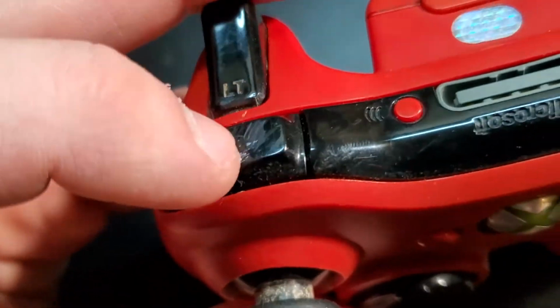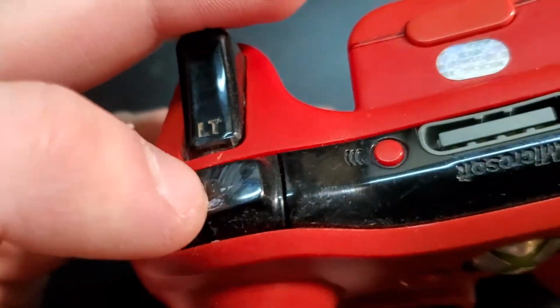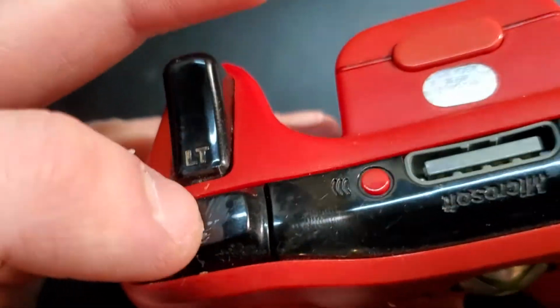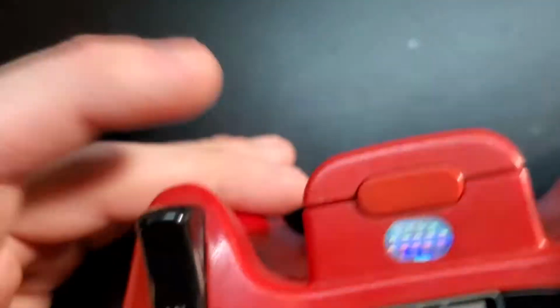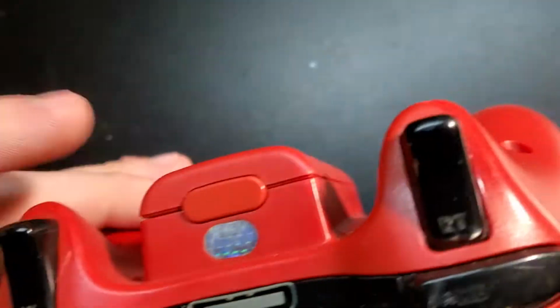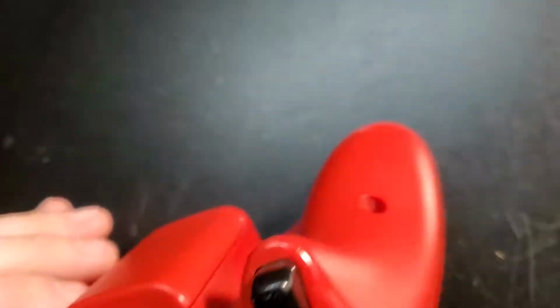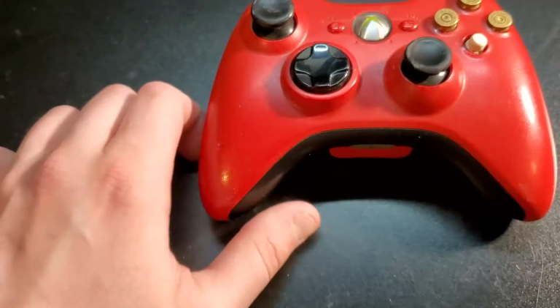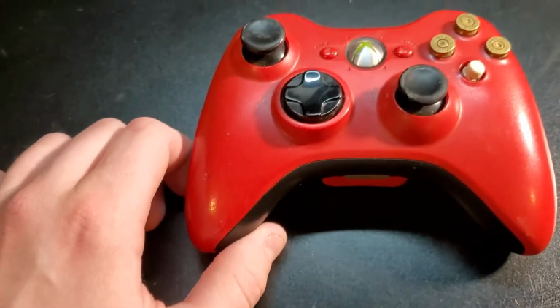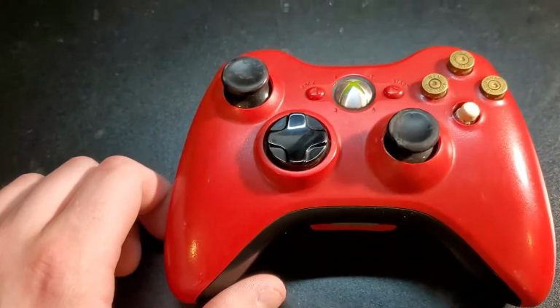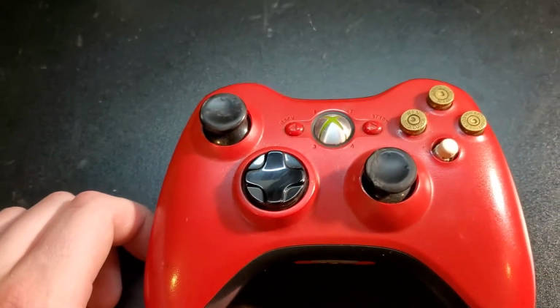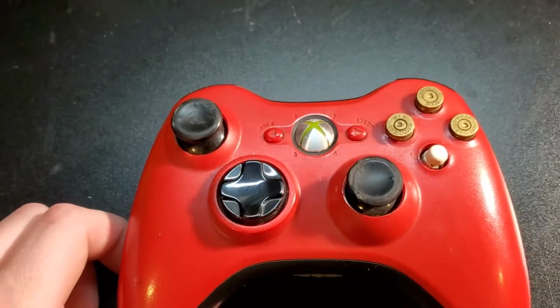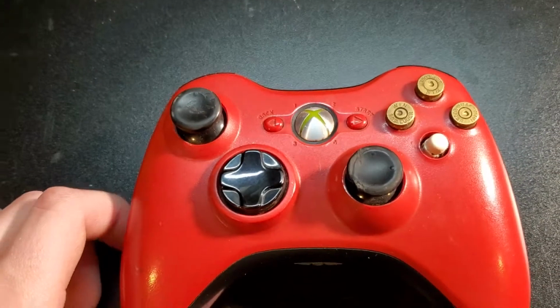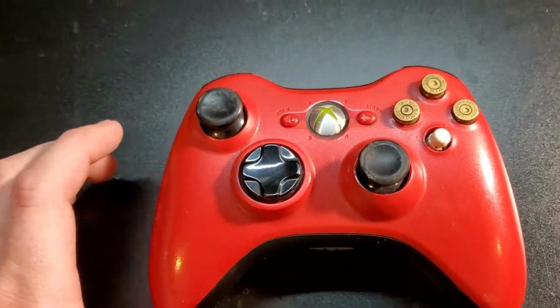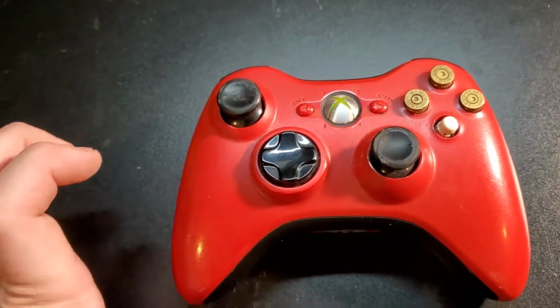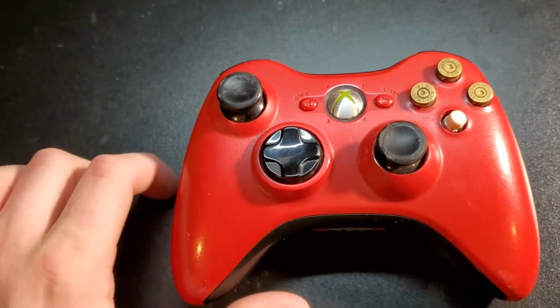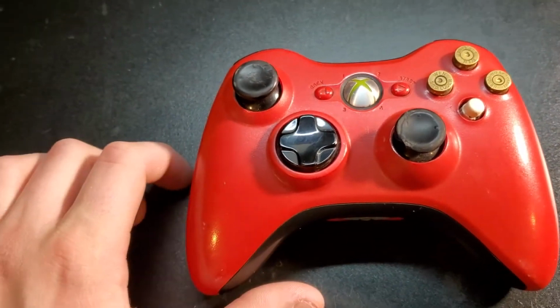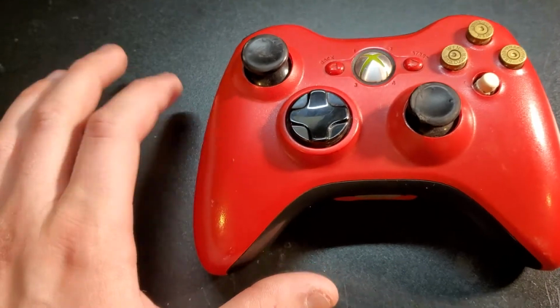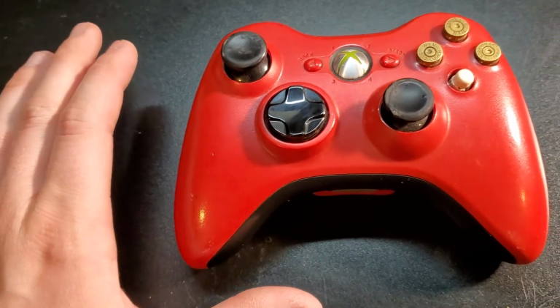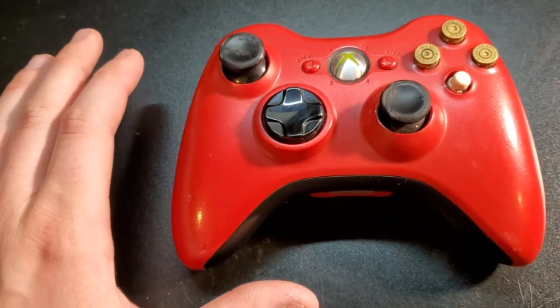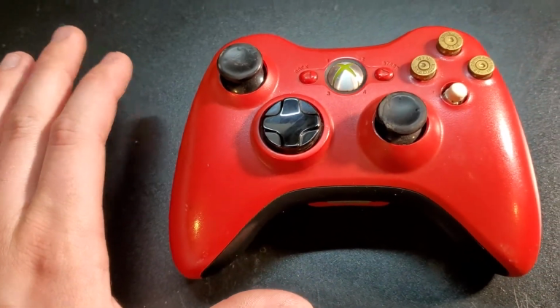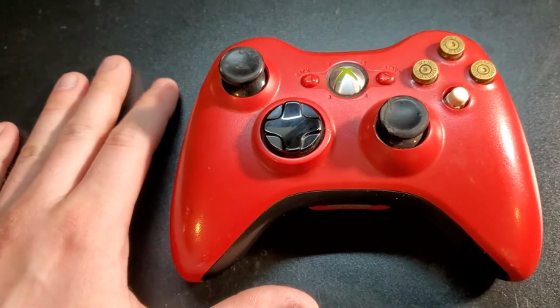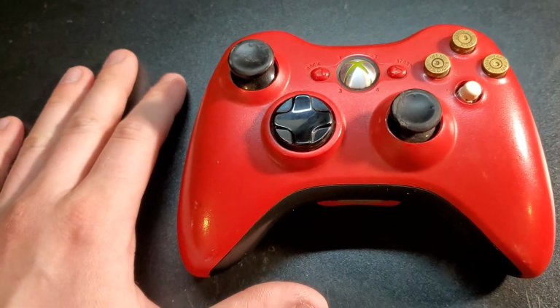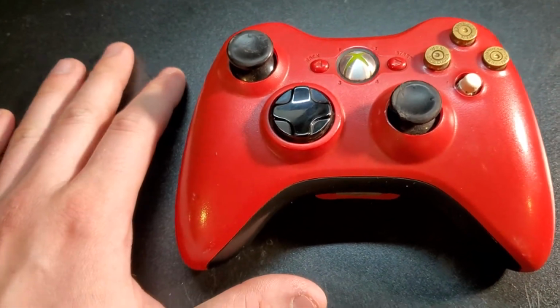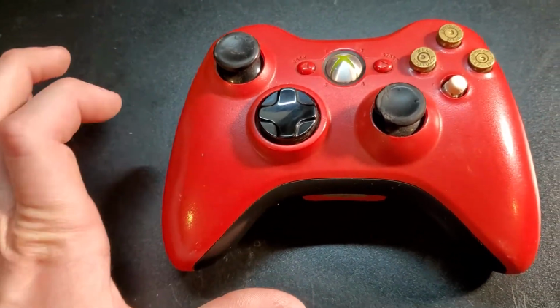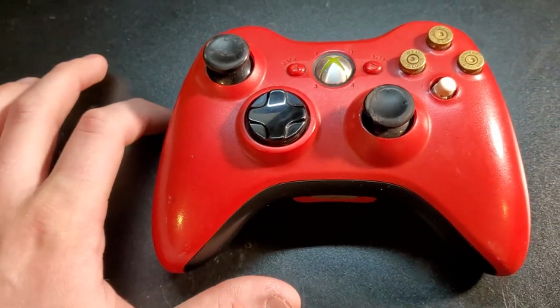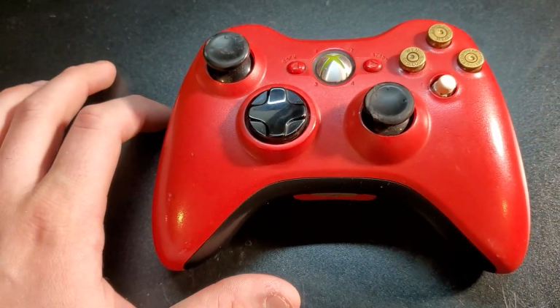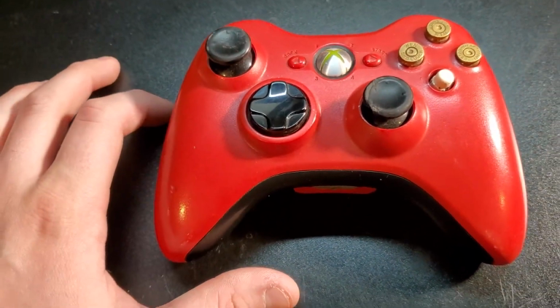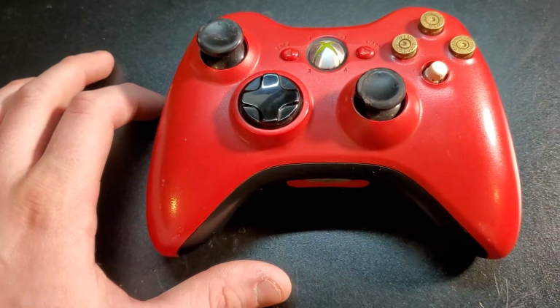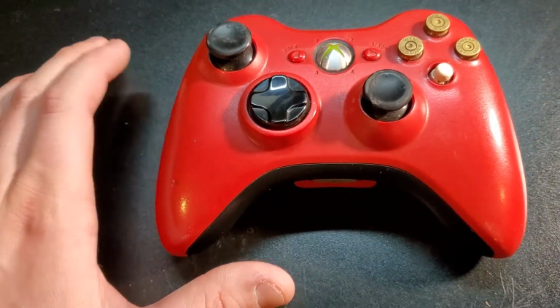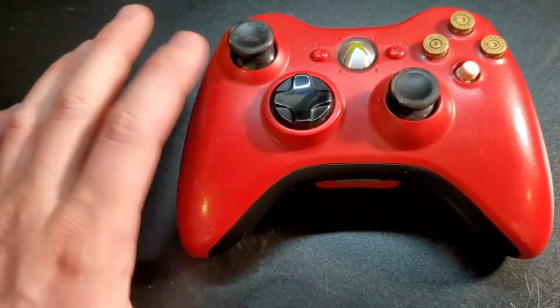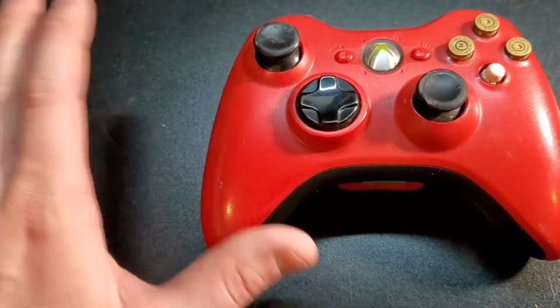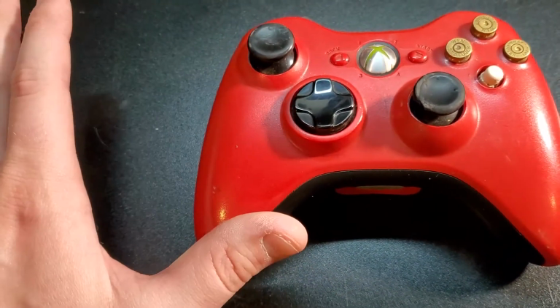That's fine — everything's working fine. So we're going to get into the tools that you need in order to open this and how to go about doing everything.